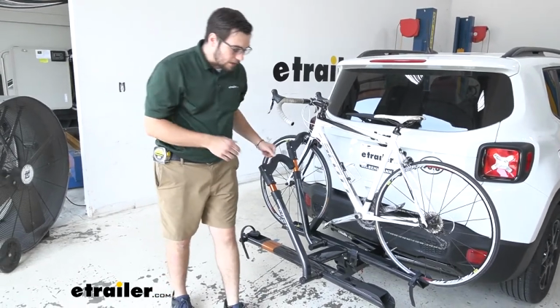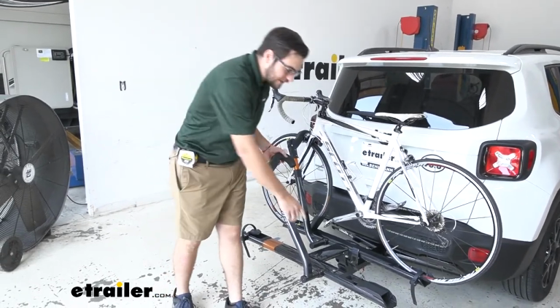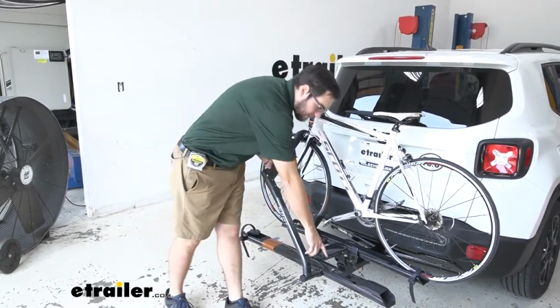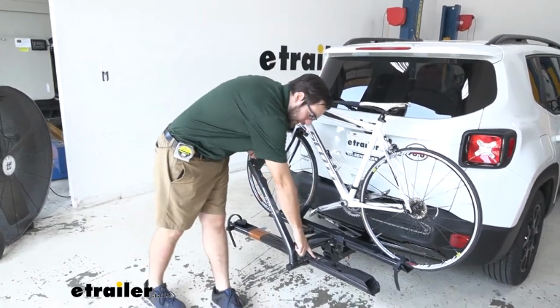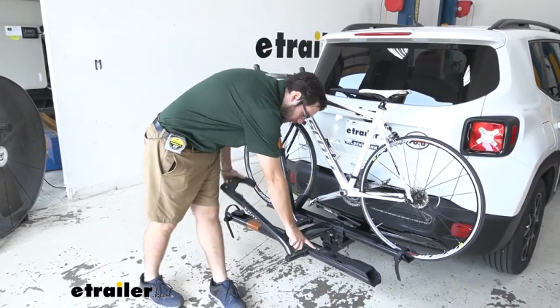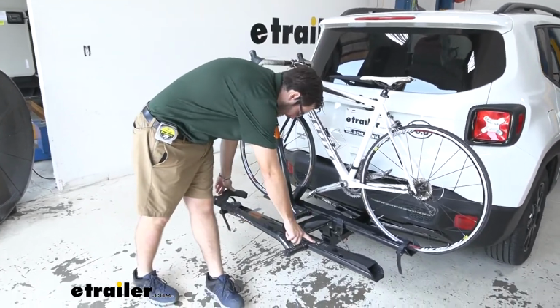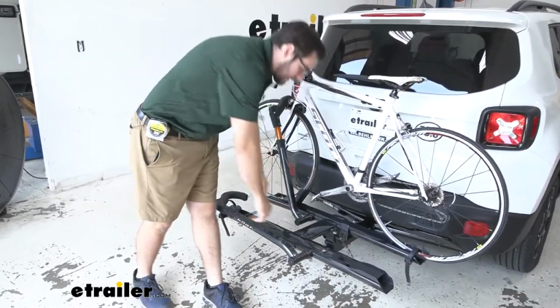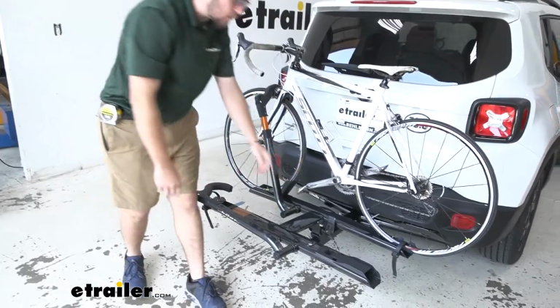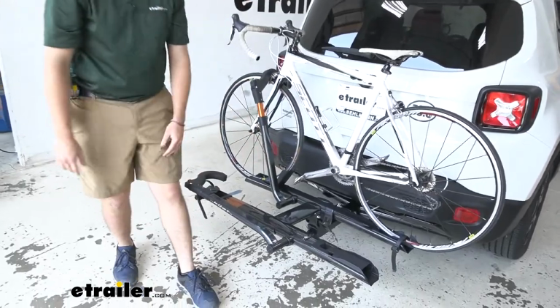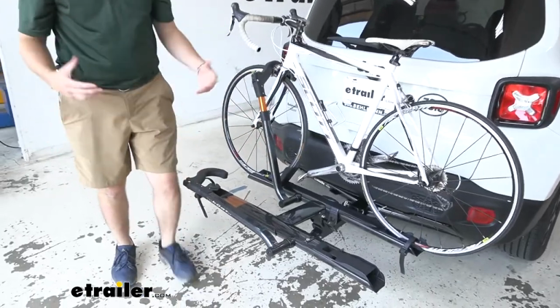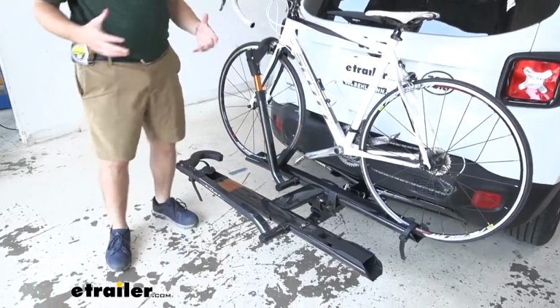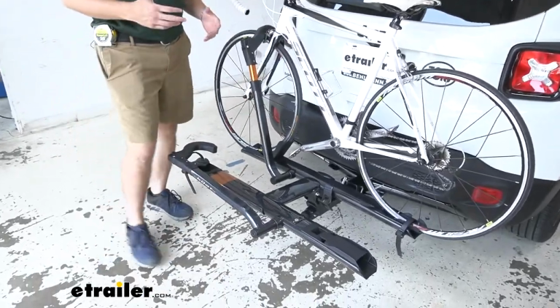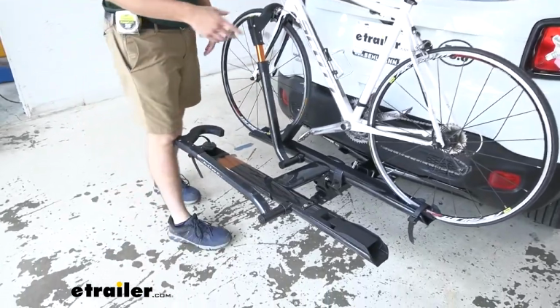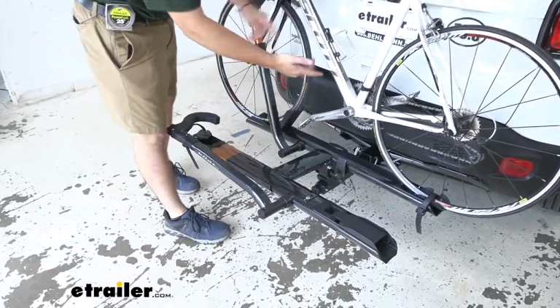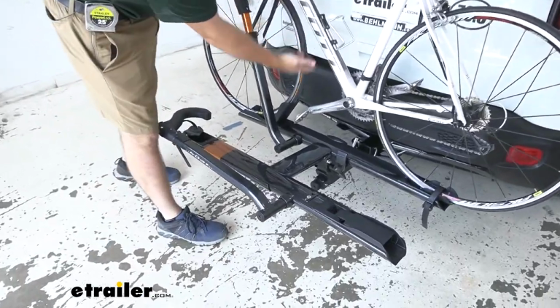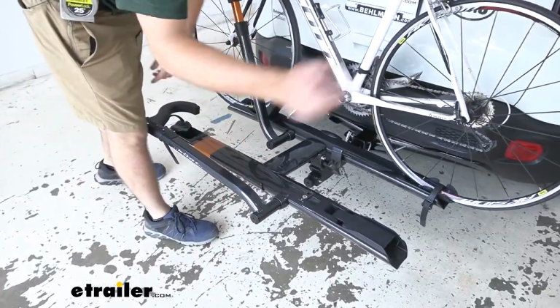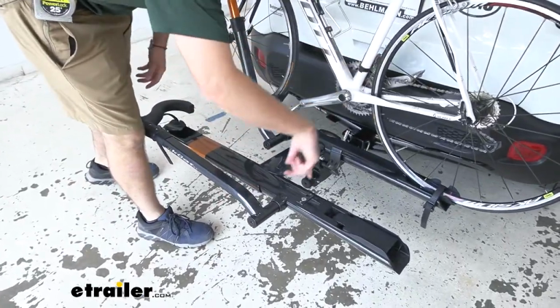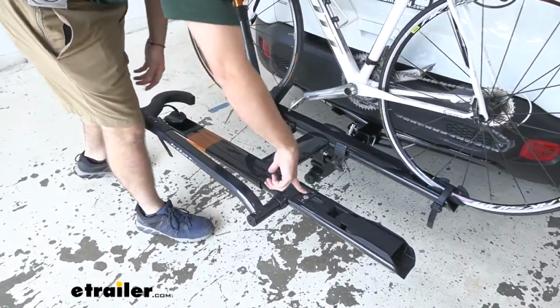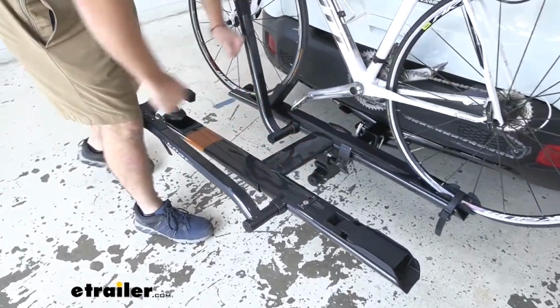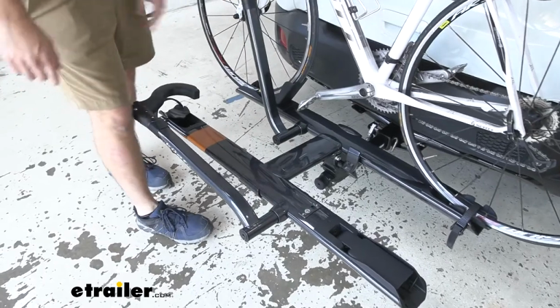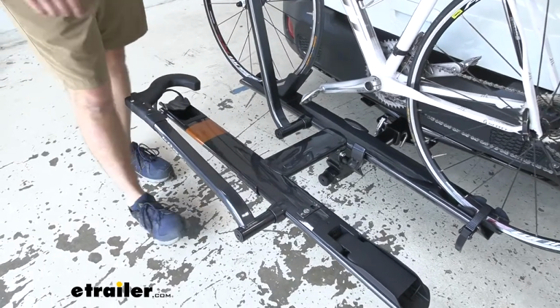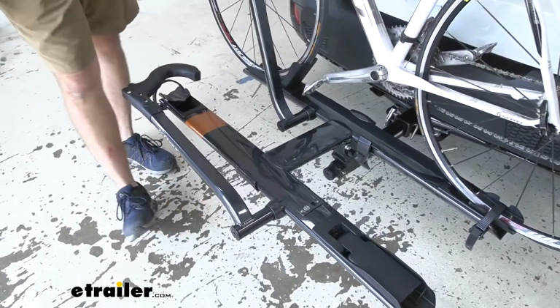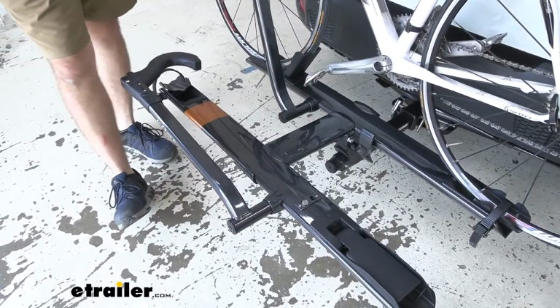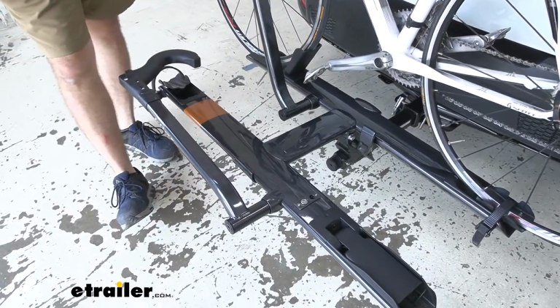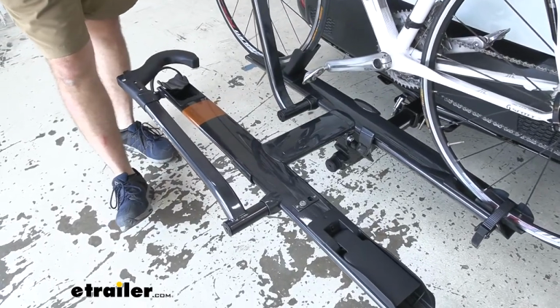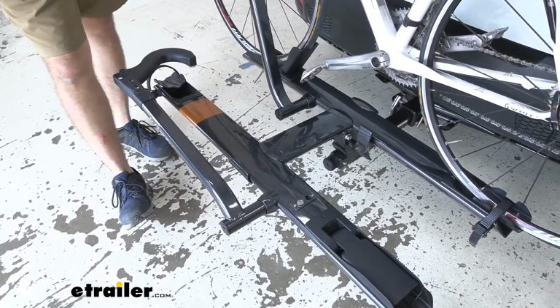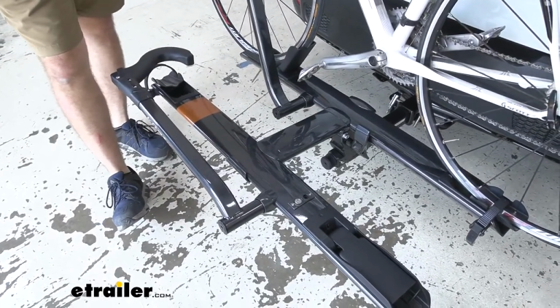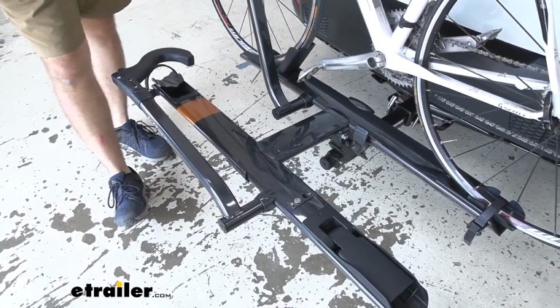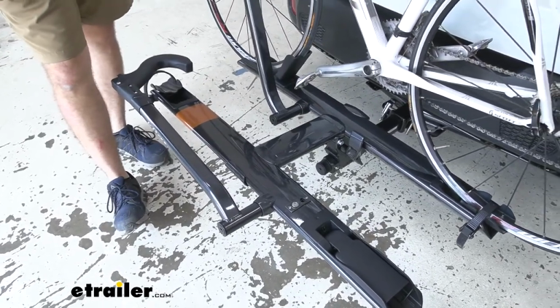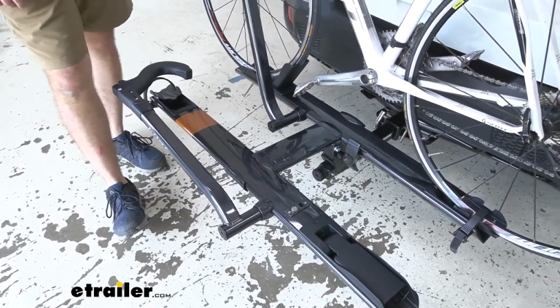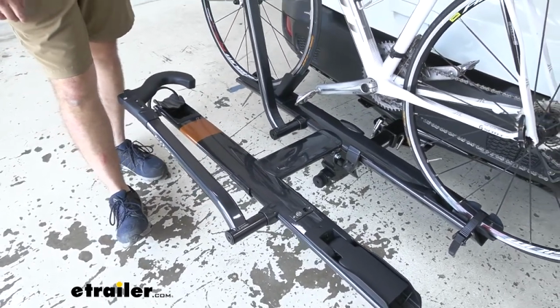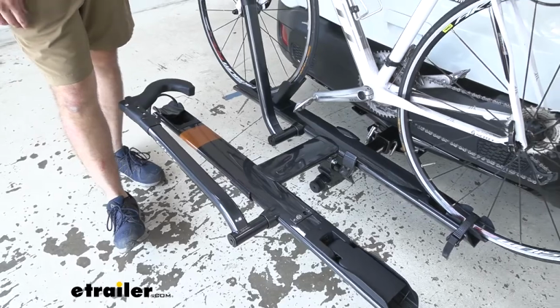There's also a little integrated locking core, and the cable lock is detachable. All you have to do is run it through both of your bikes and plug it right in. The locking core makes sure that your bikes stay attached to your carrier when you leave it unattended.